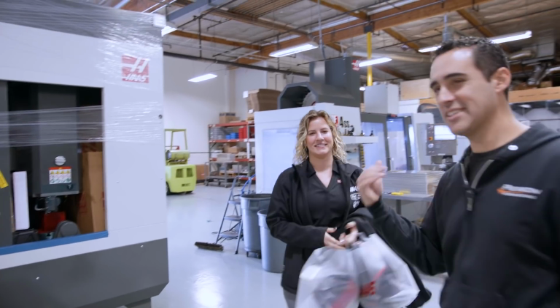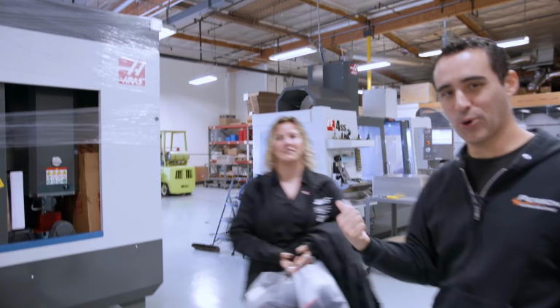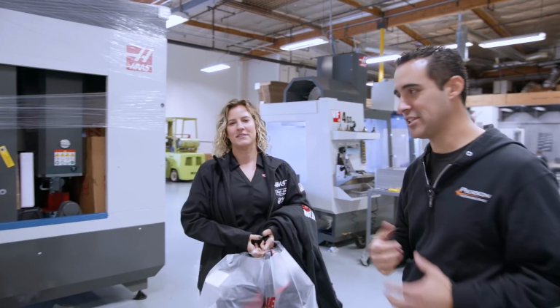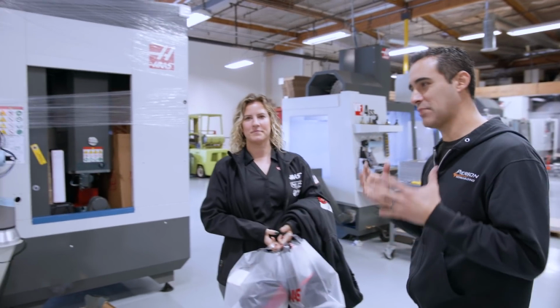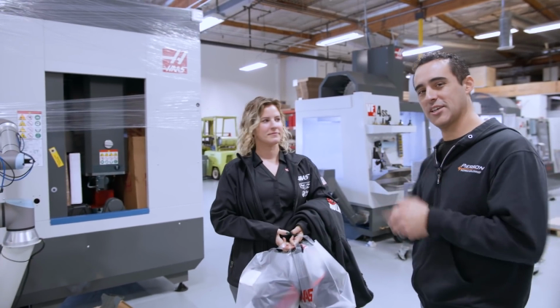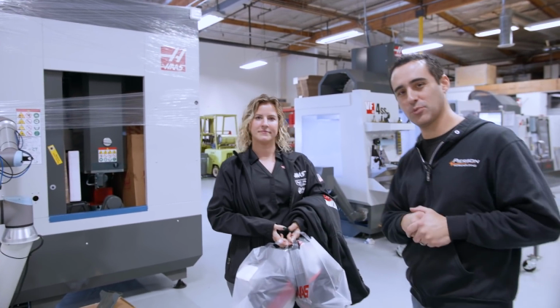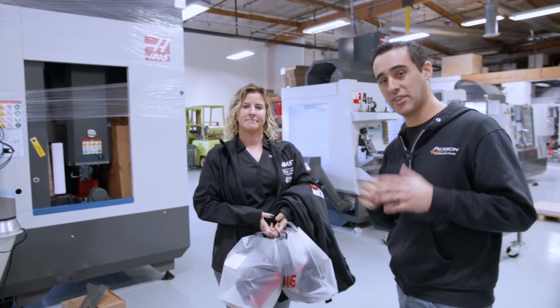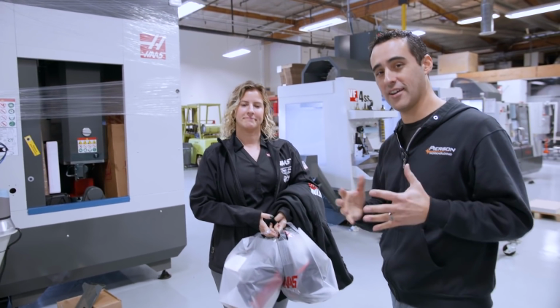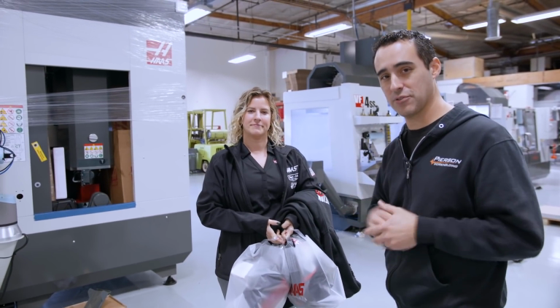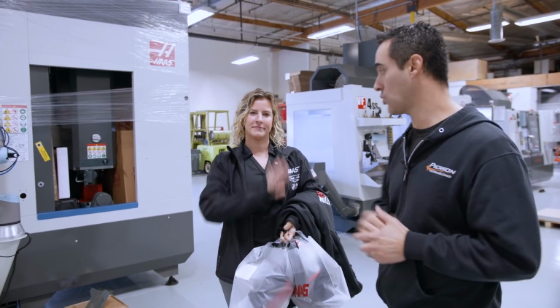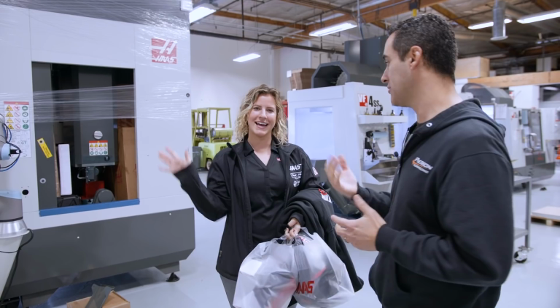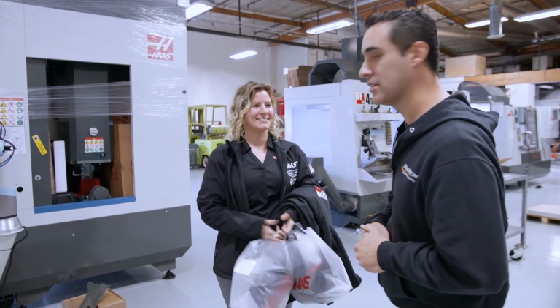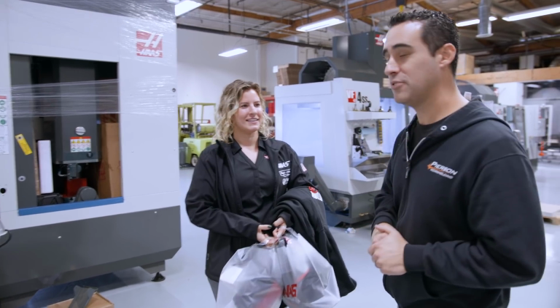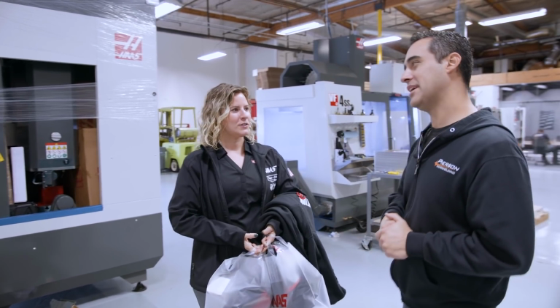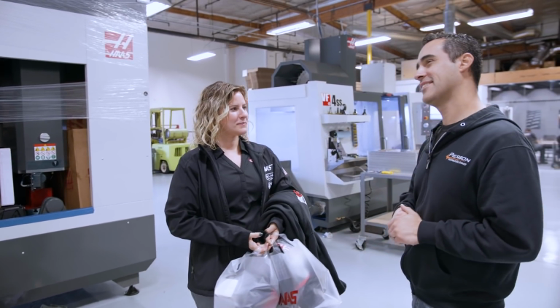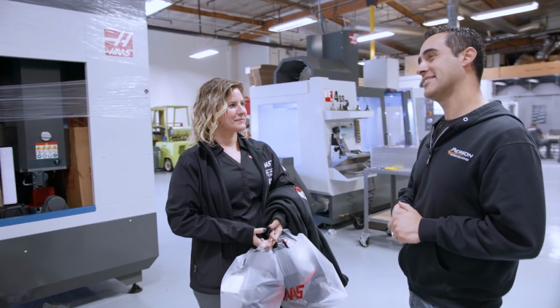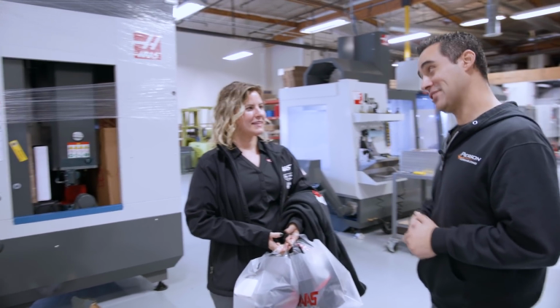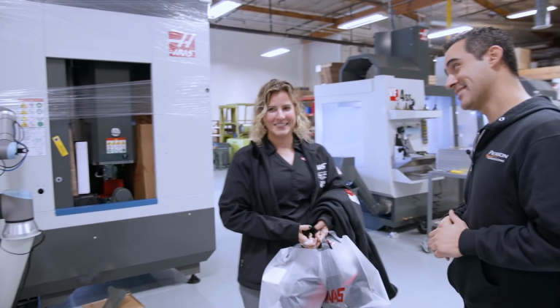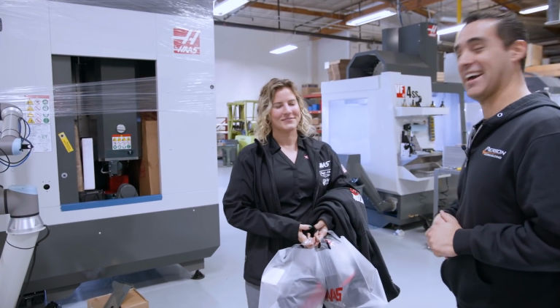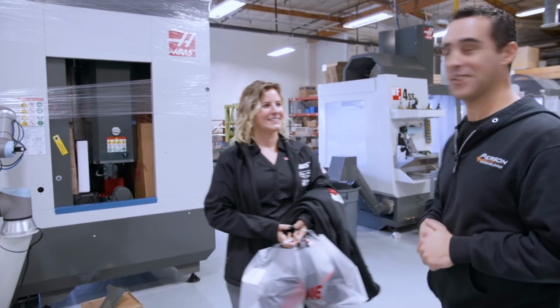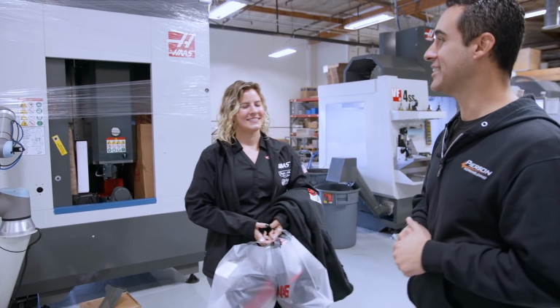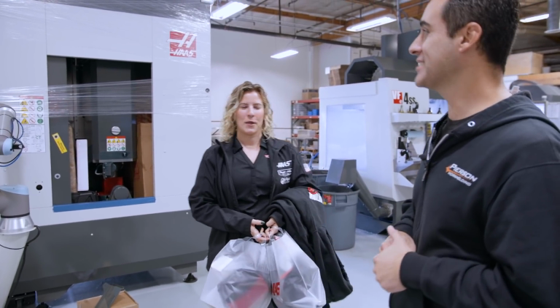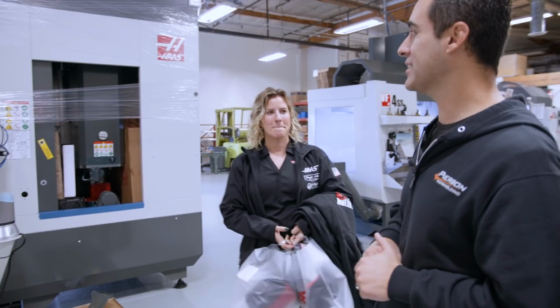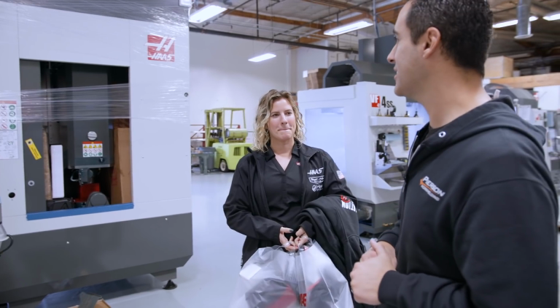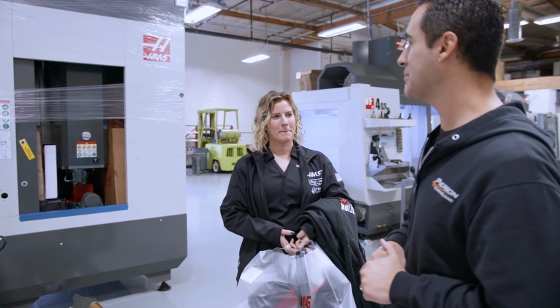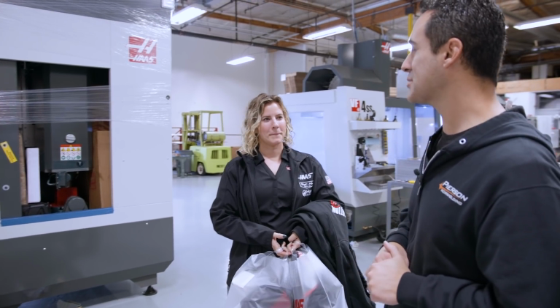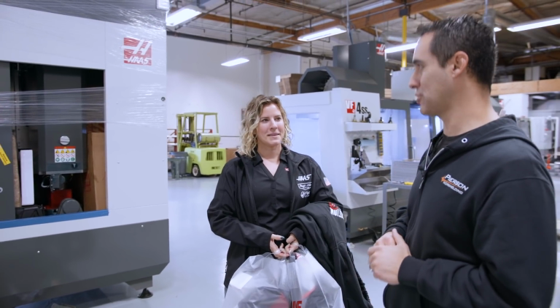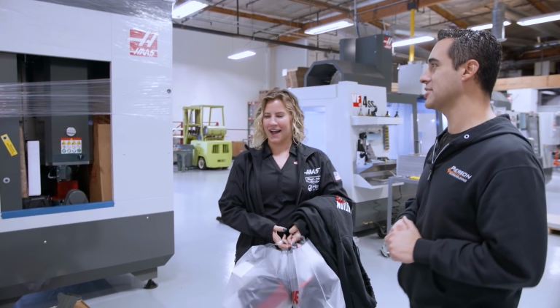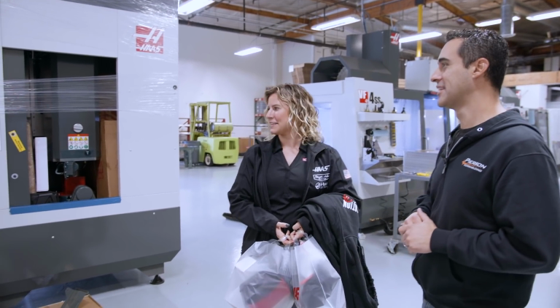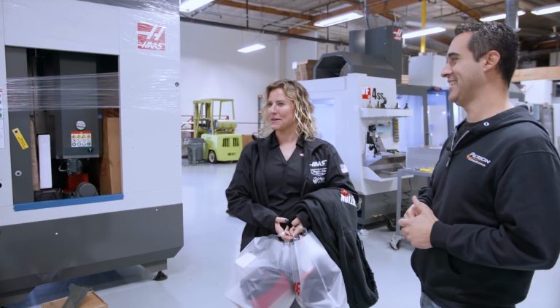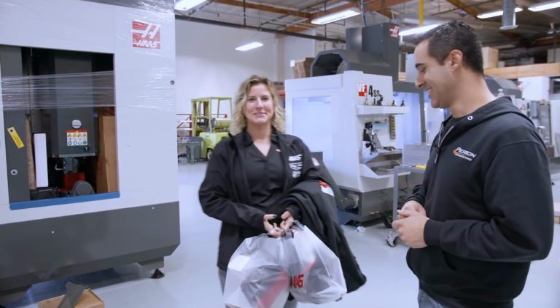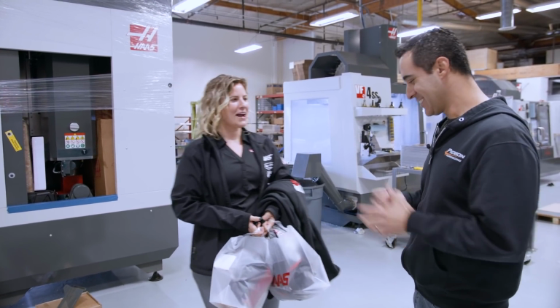This is Jordan — she is my salesperson with the Haas HFO Torrance division. She's sold me six machines, and this one is the biggest, maybe the most expensive so far.